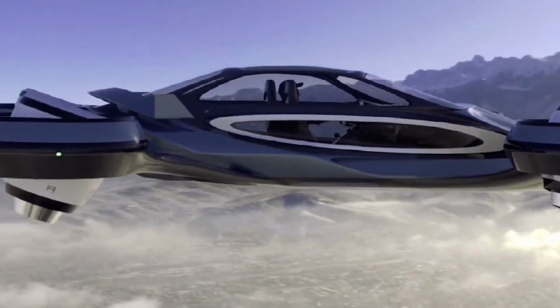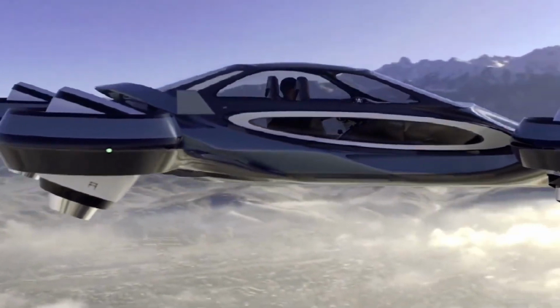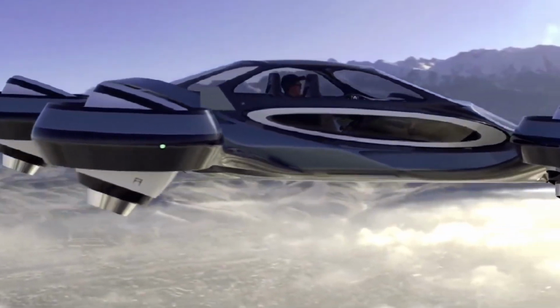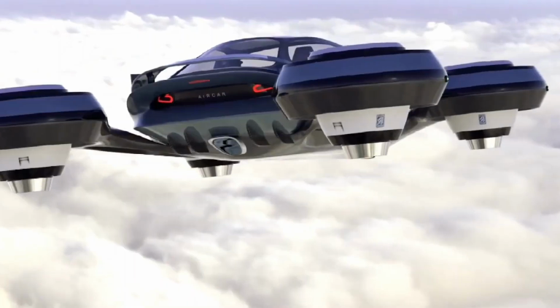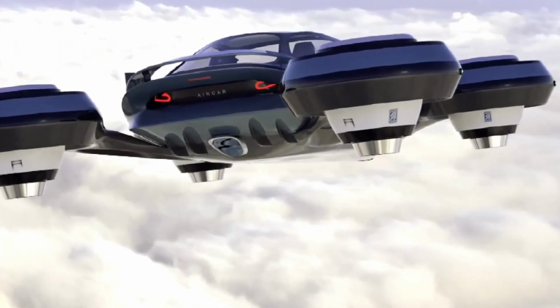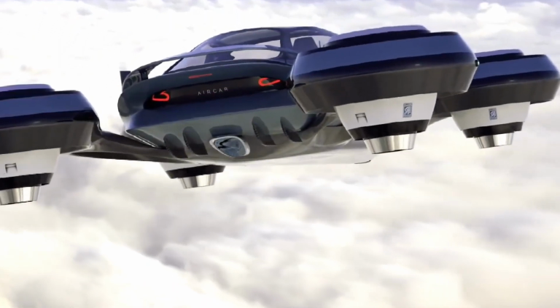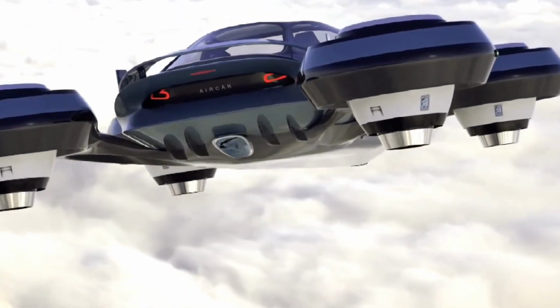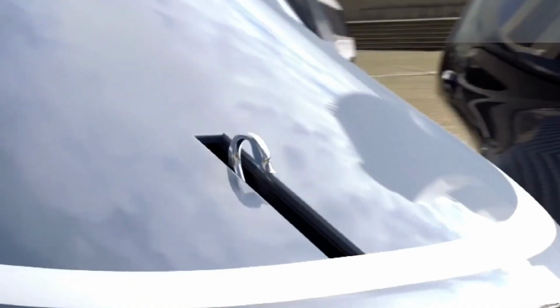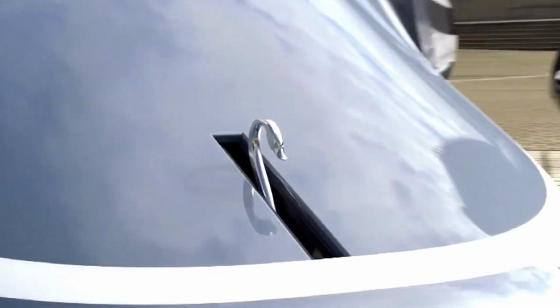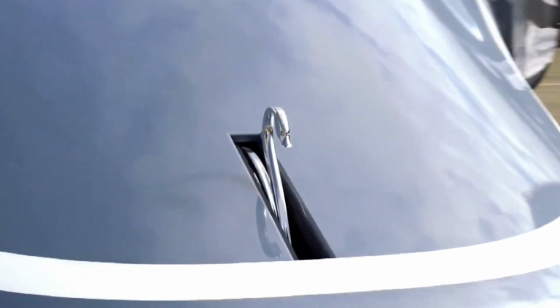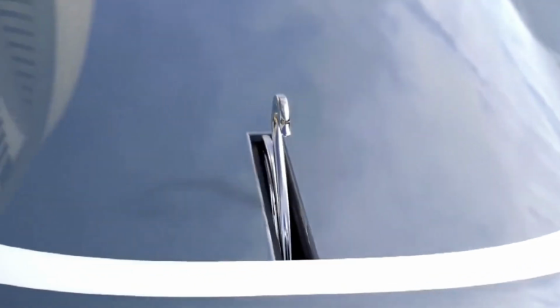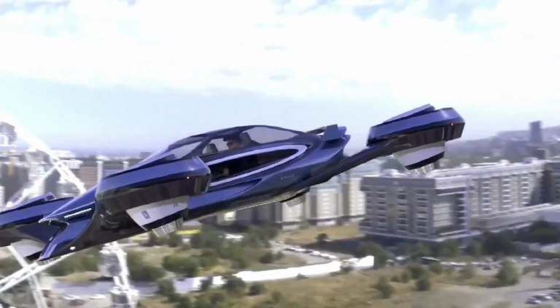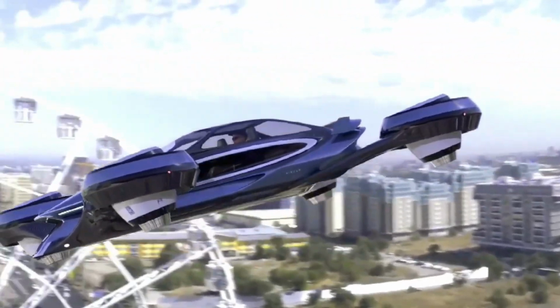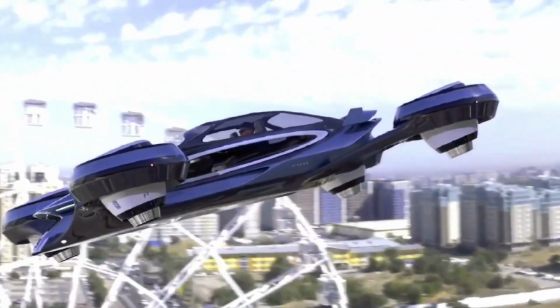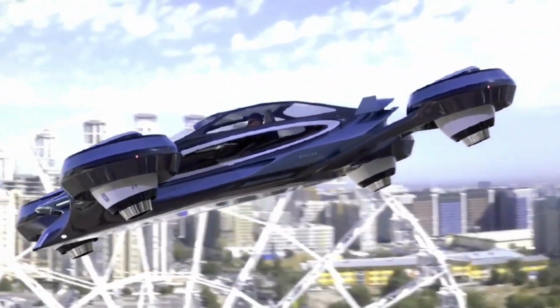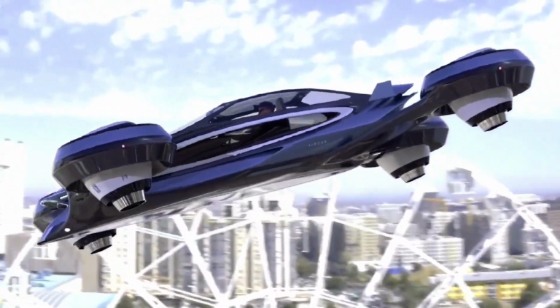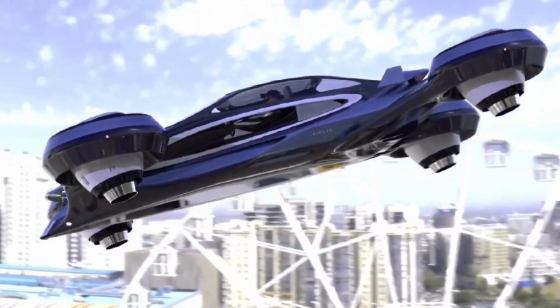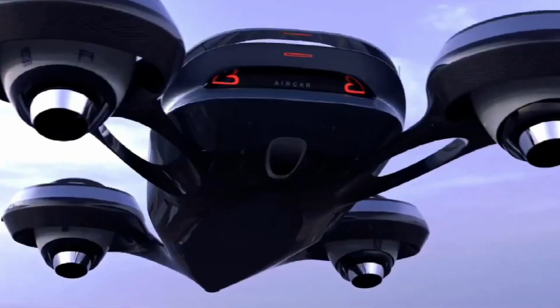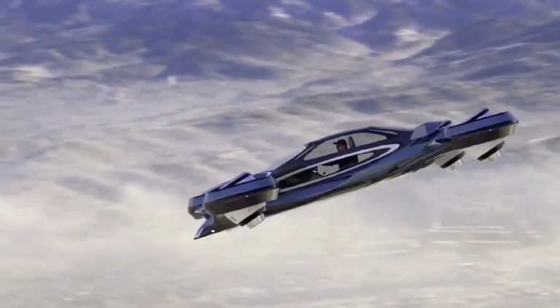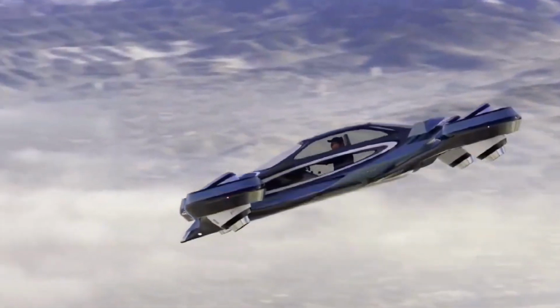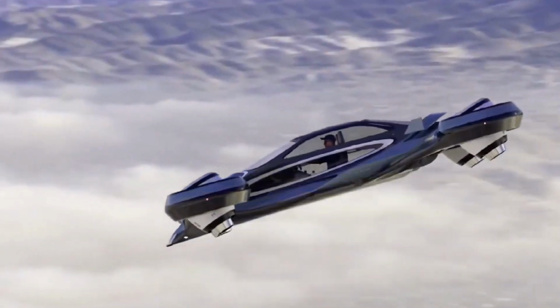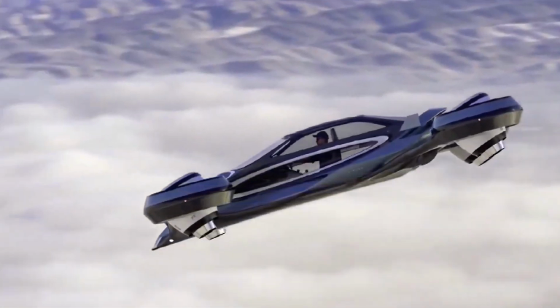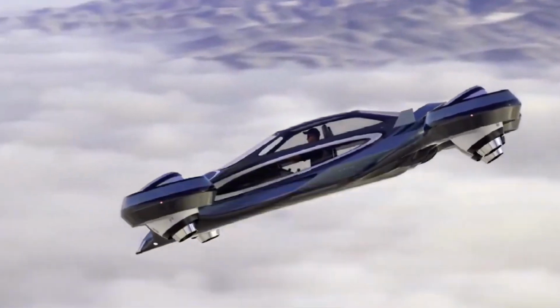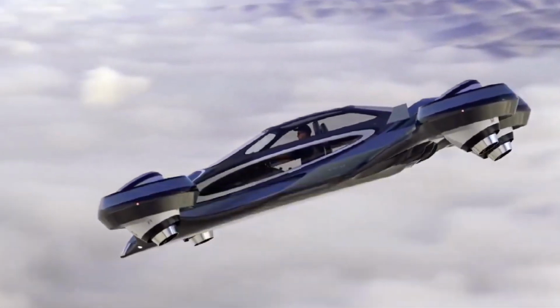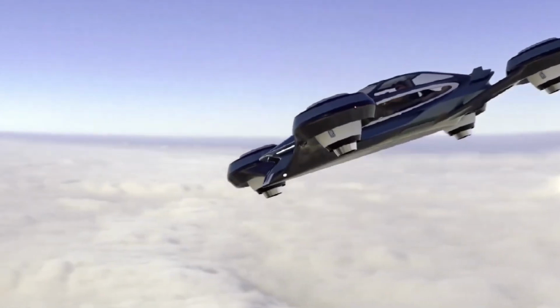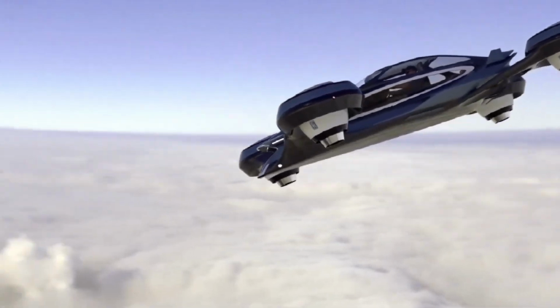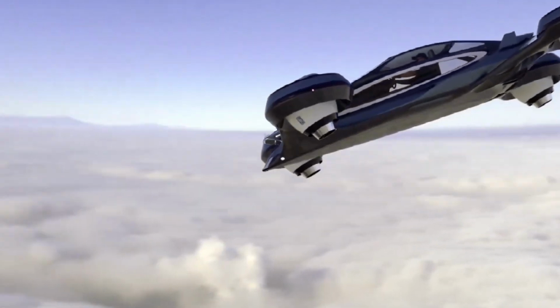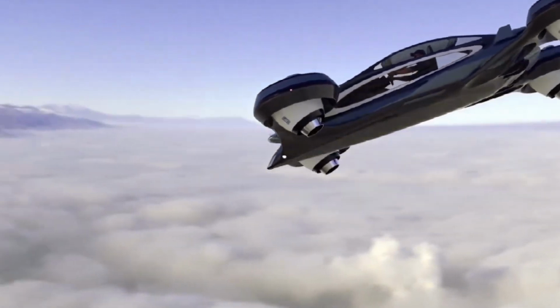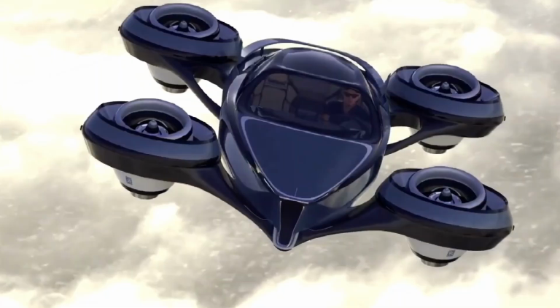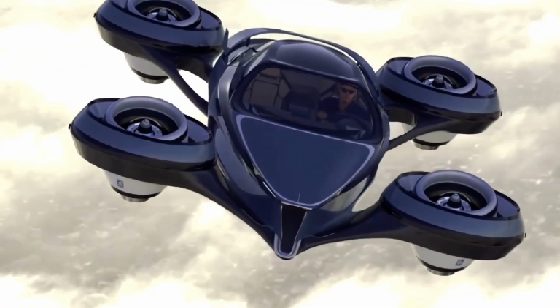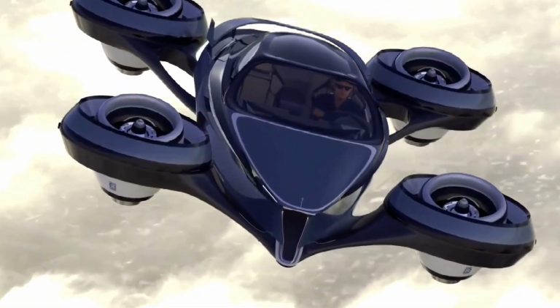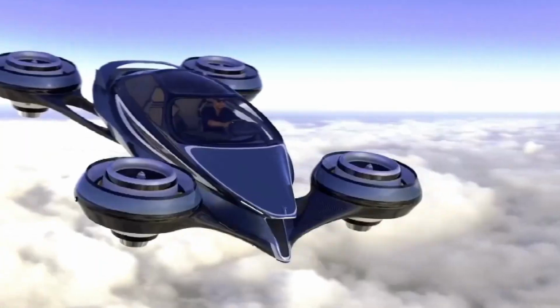The AirCar includes safety features, advanced navigation systems, and comfortable seating for passengers. It represents the future of urban mobility, offering efficient, flexible, and eco-friendly transportation for modern cities.